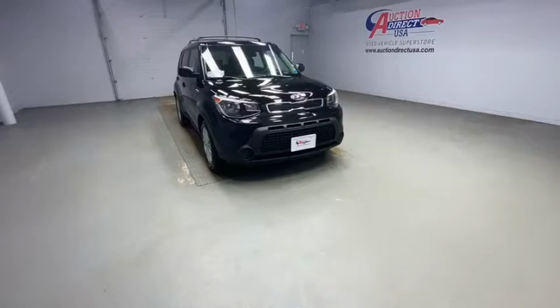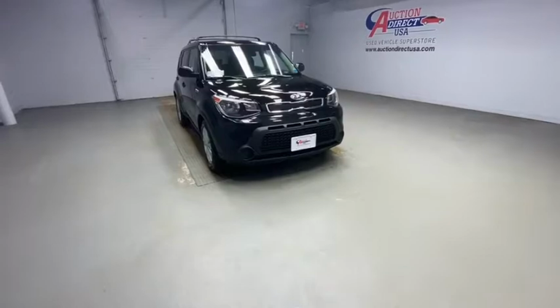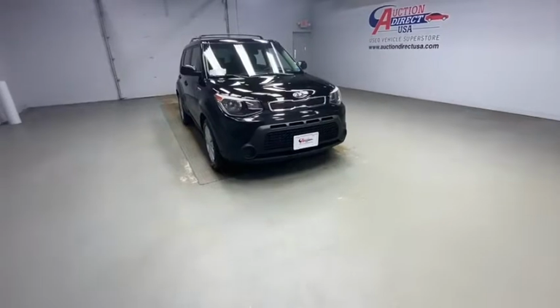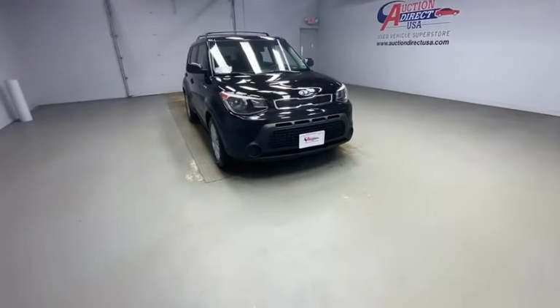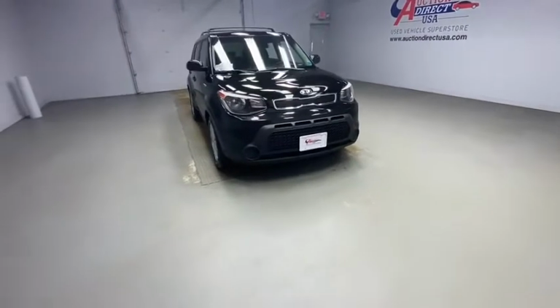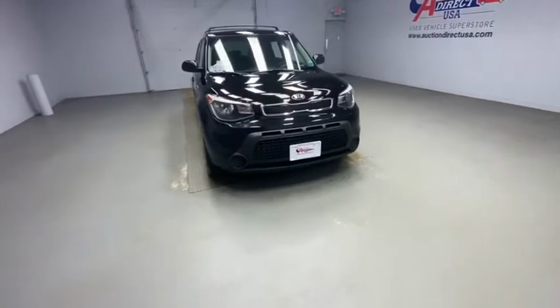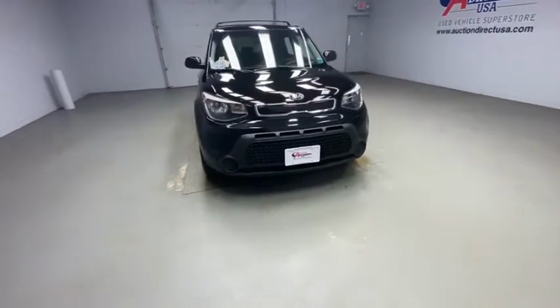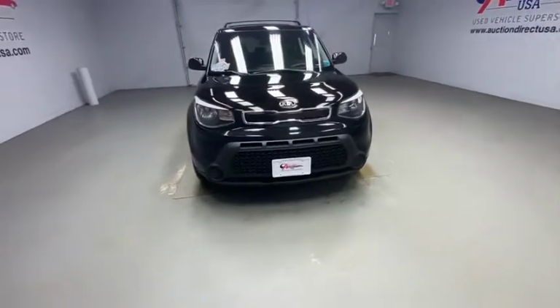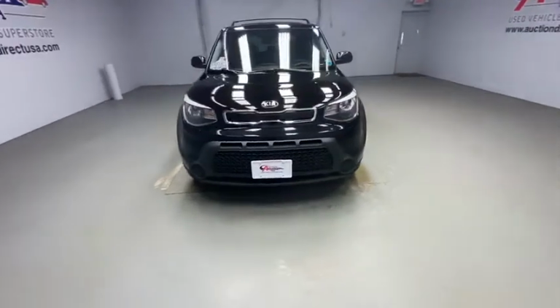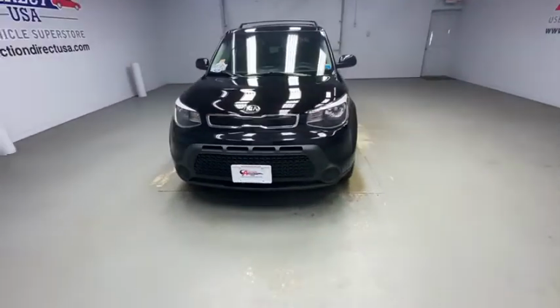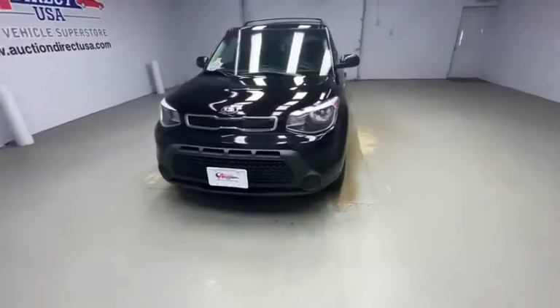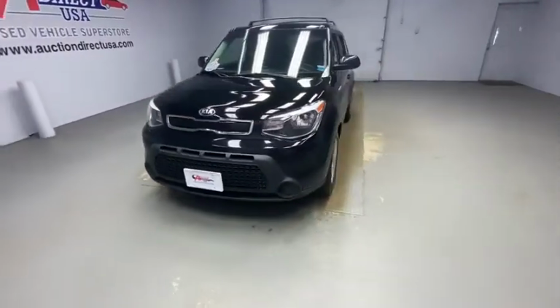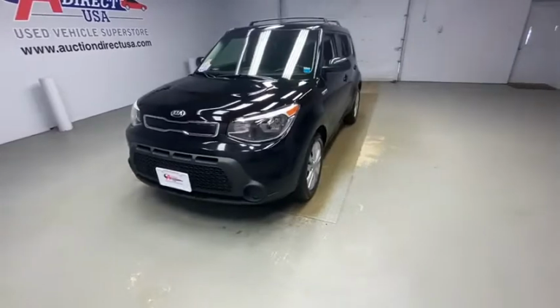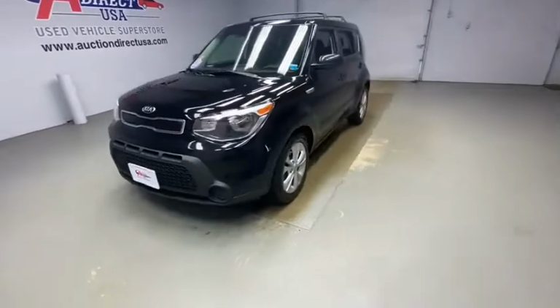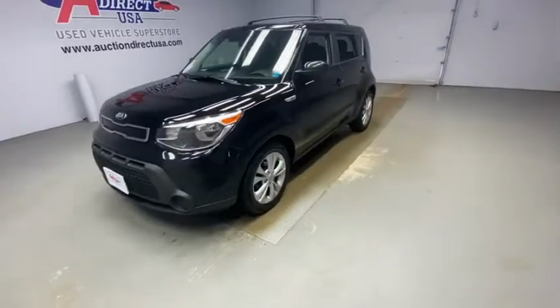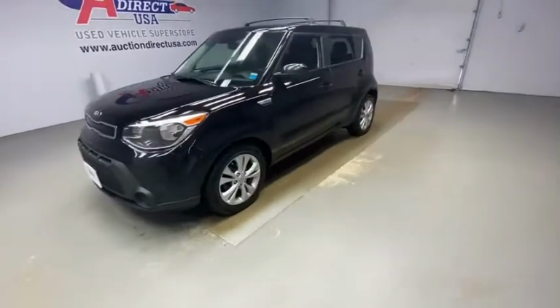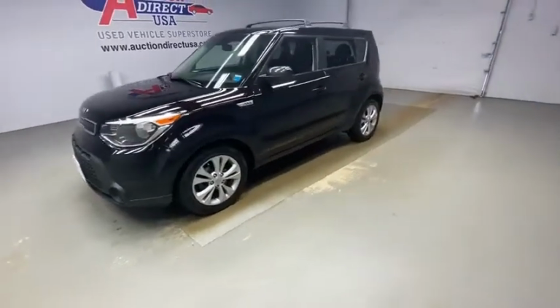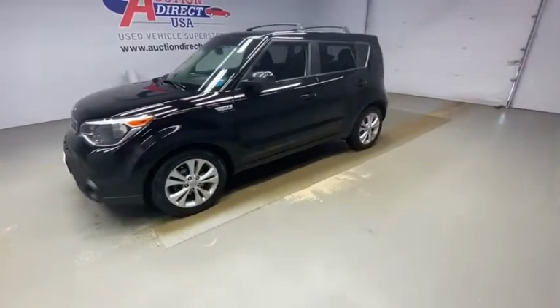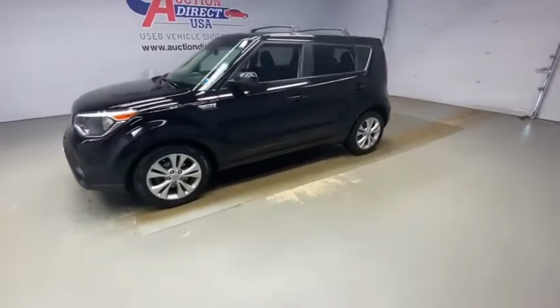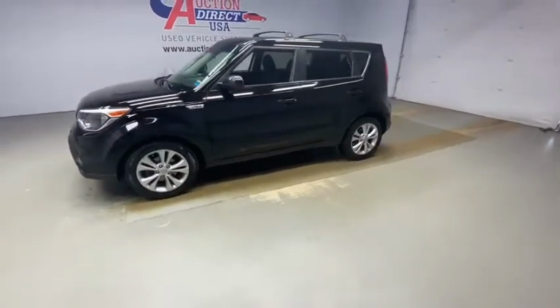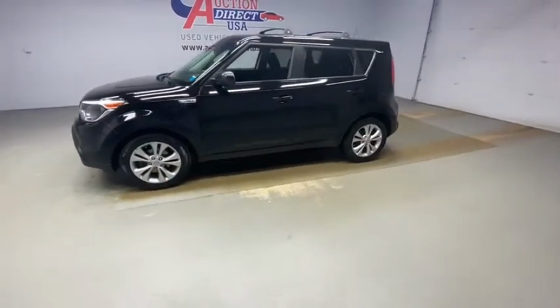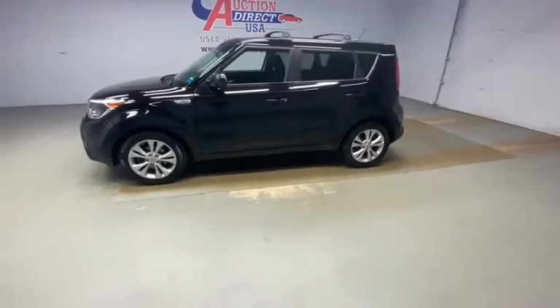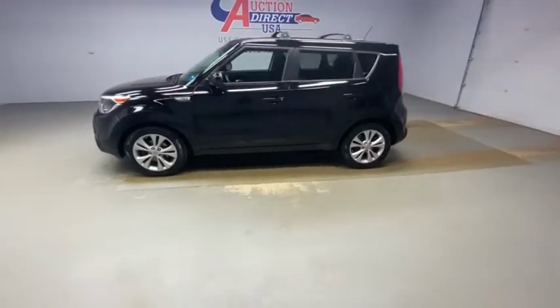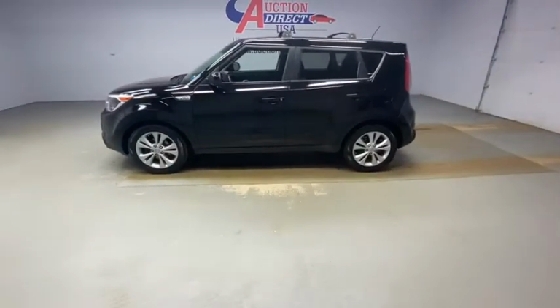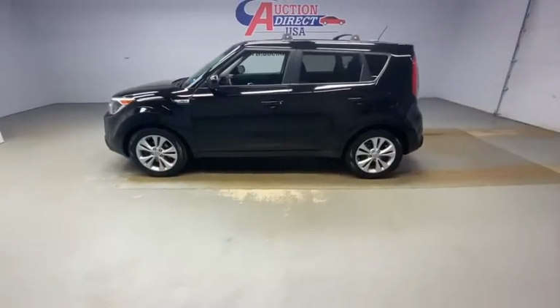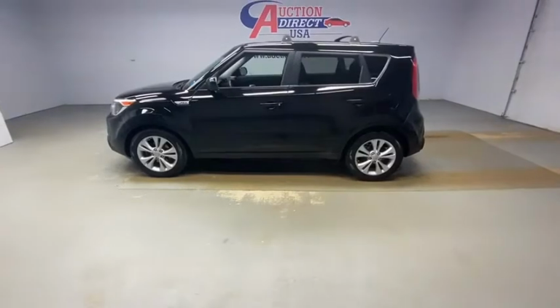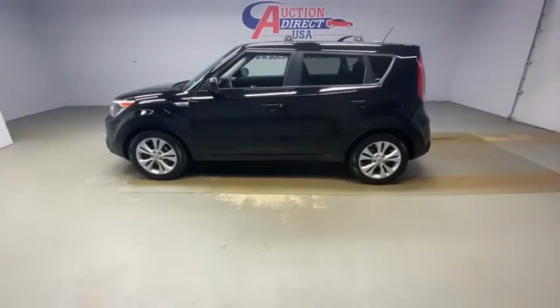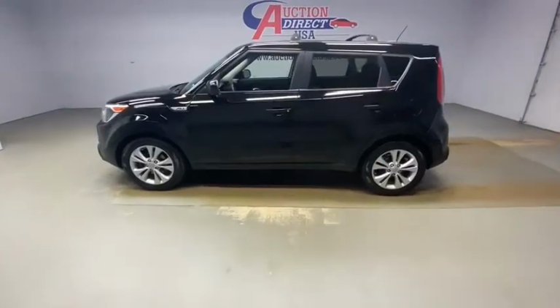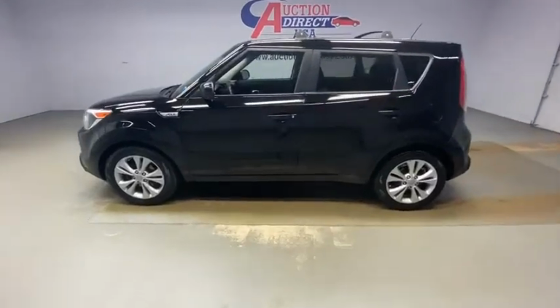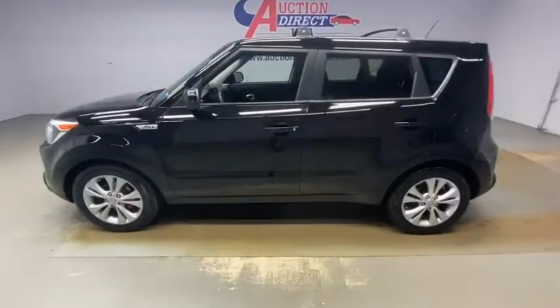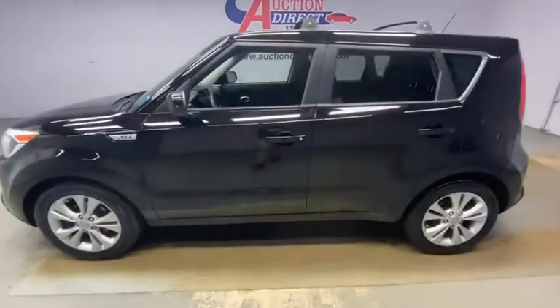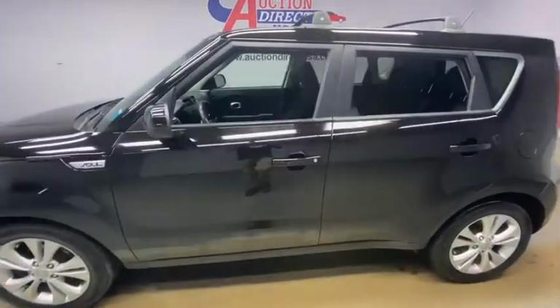We are pleased to show you the 2015 Kia Soul. The Soul is quick and ready with its innovative, catchy style, a sharp, roomy, and well-fitted cabin, and a comprehensive list of safety and fun features.